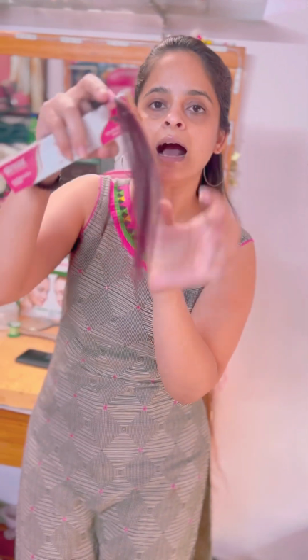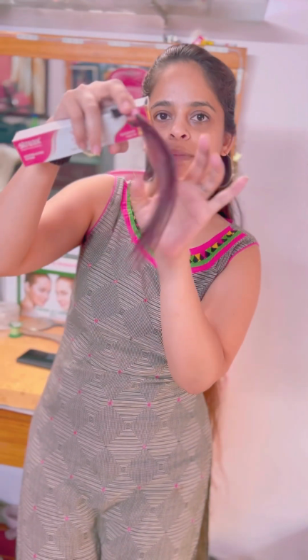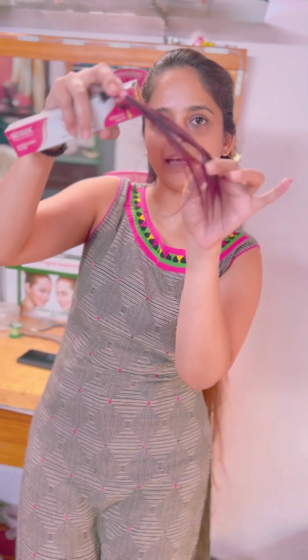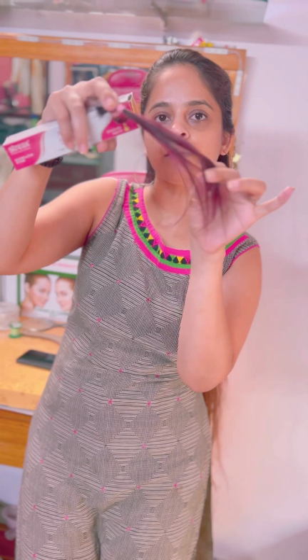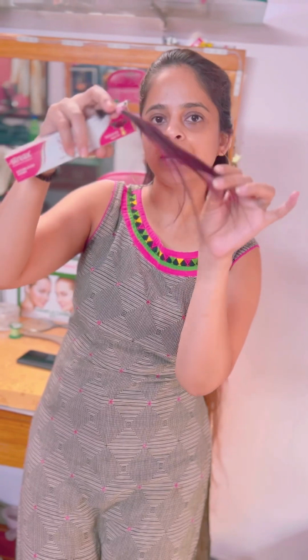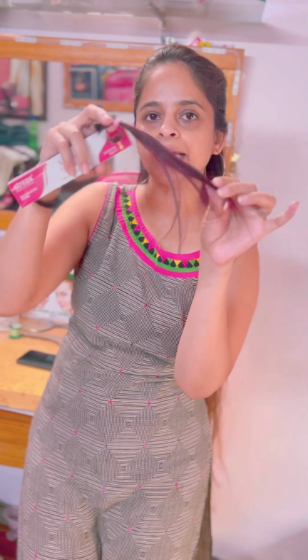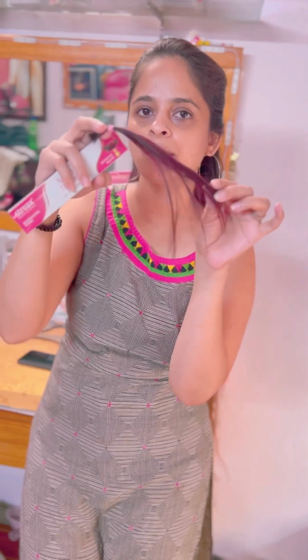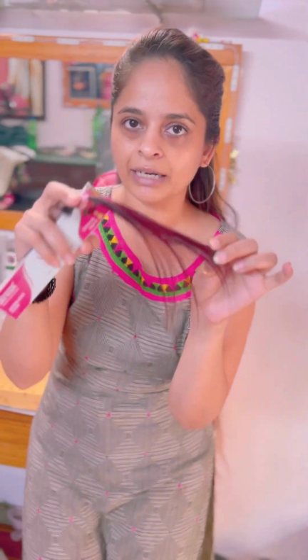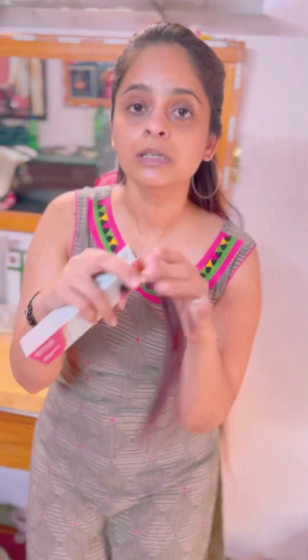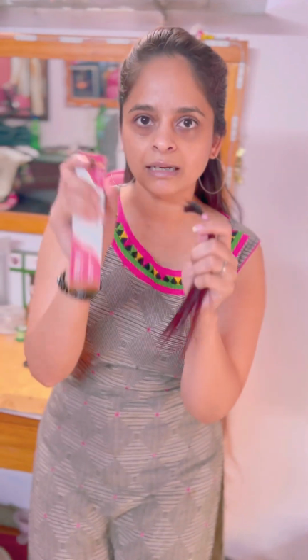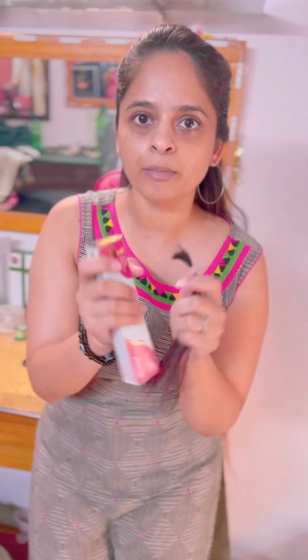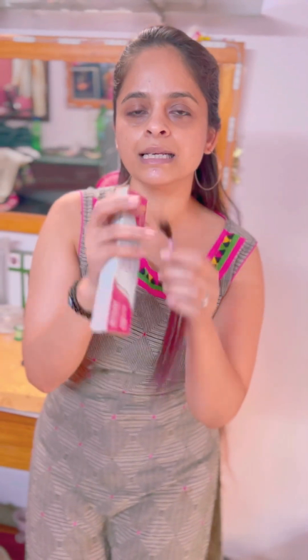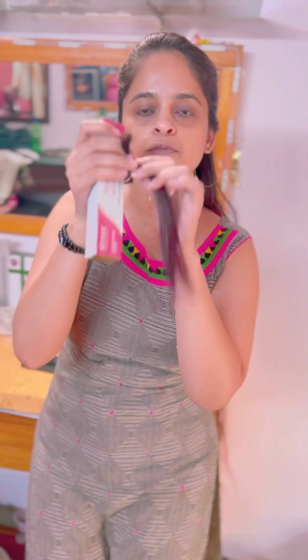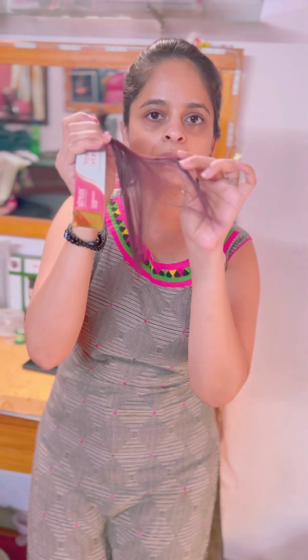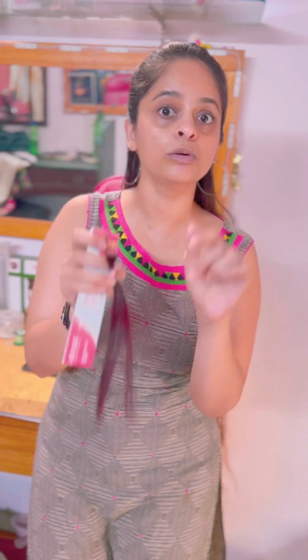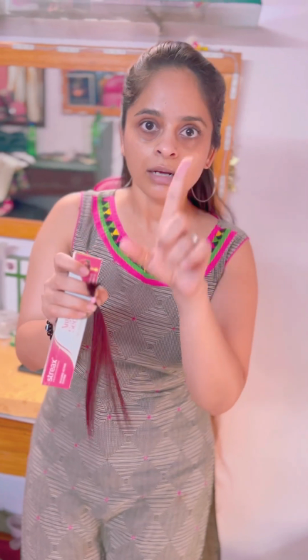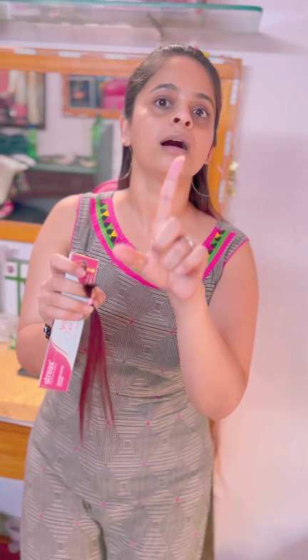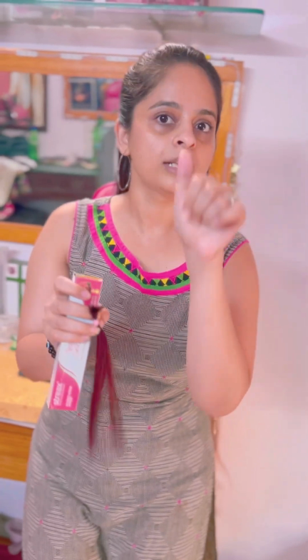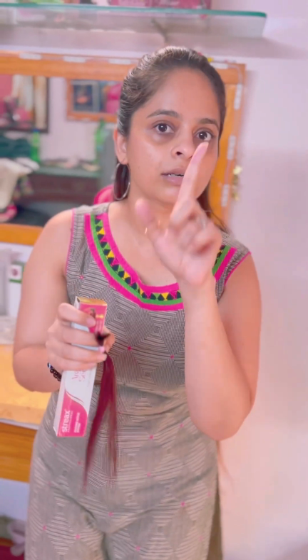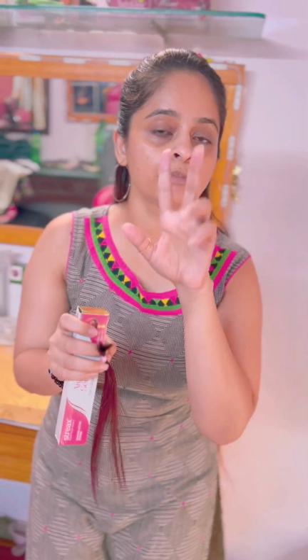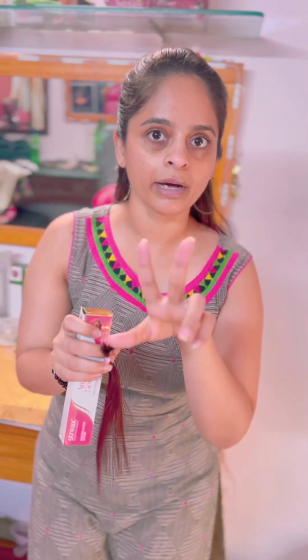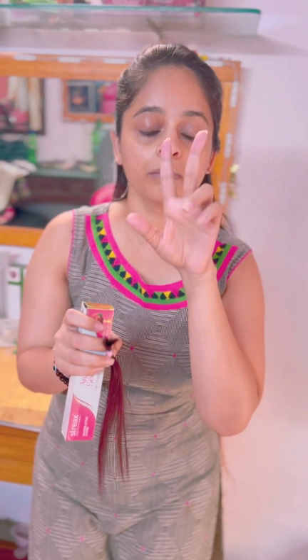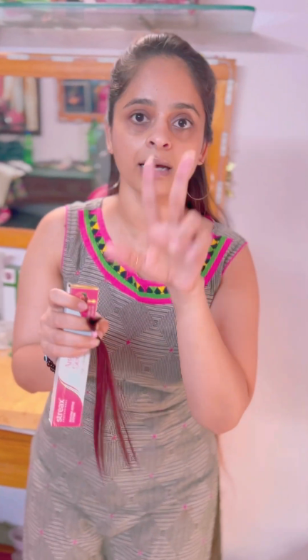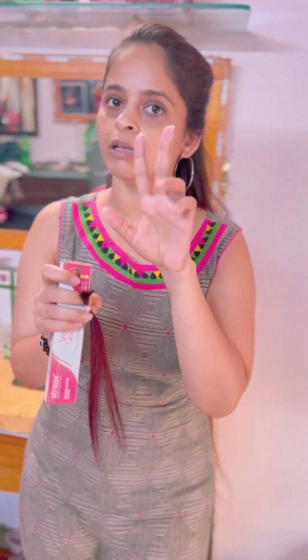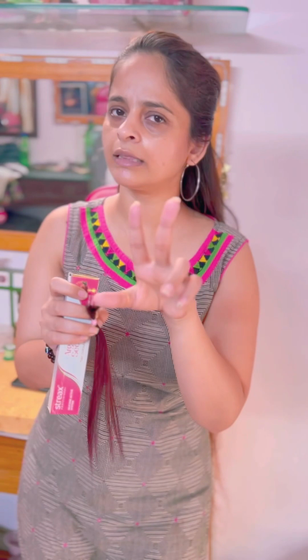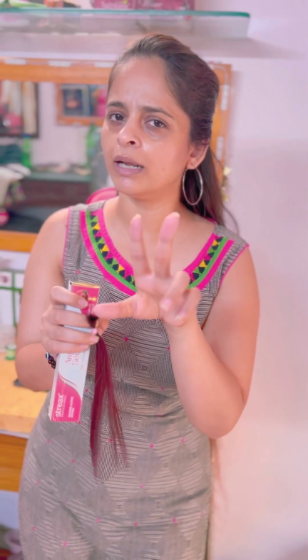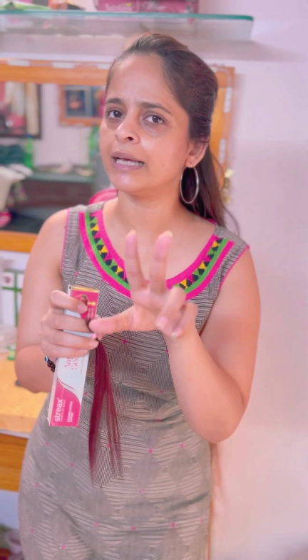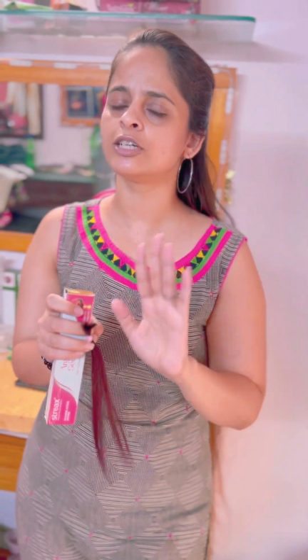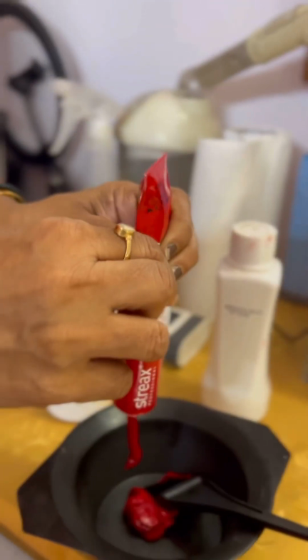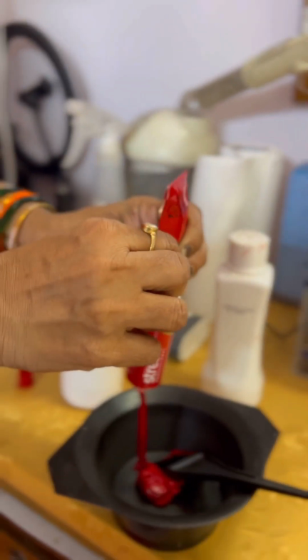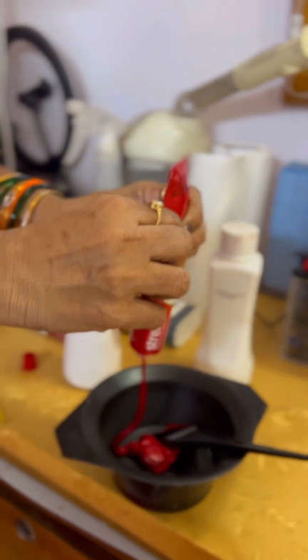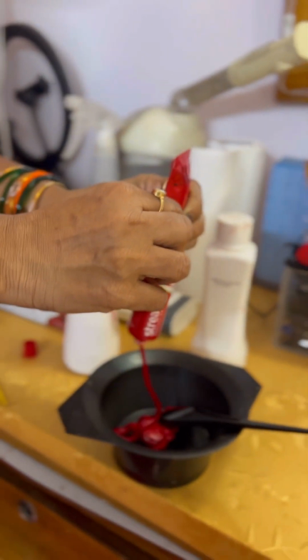Today I am going to do this color on my client's hair. I am going to do this with a 30 developer. I am going to make a full video. Please like and subscribe, and I am going to start my video now.